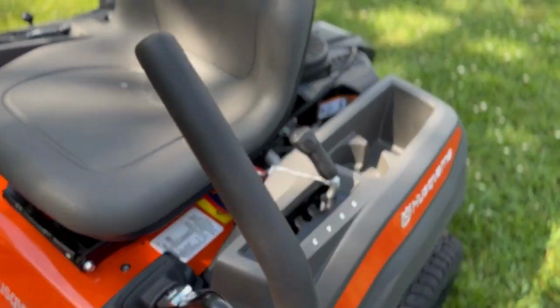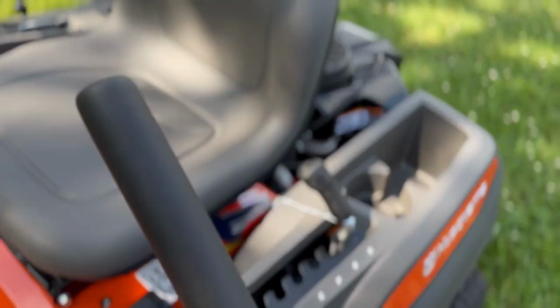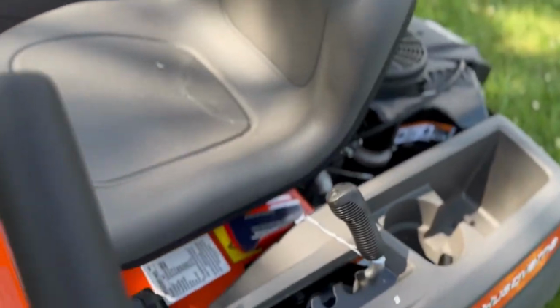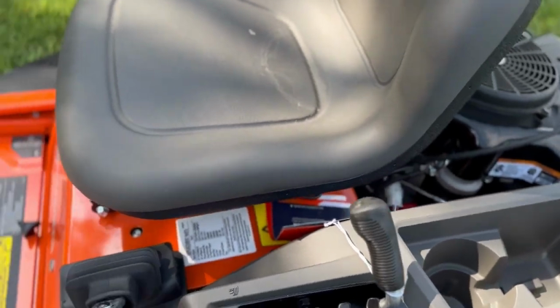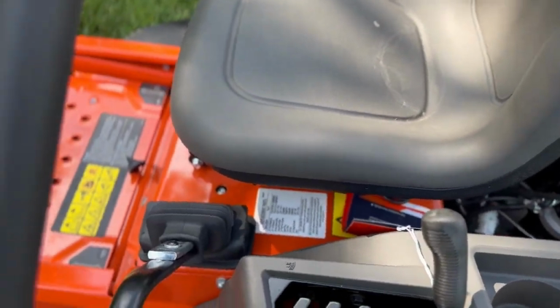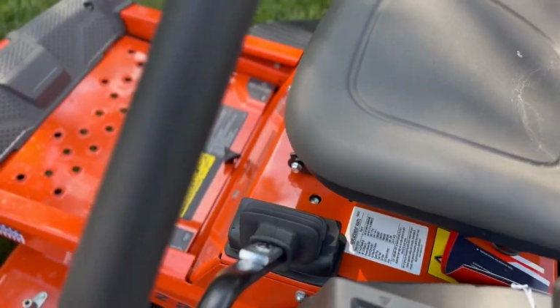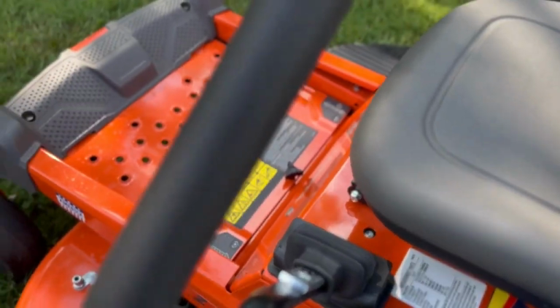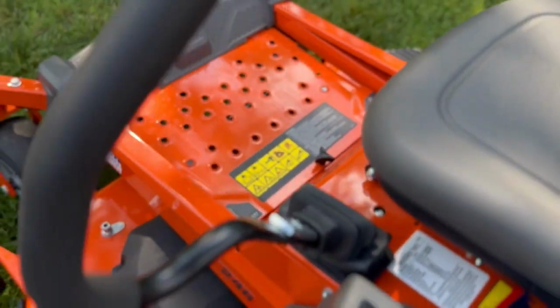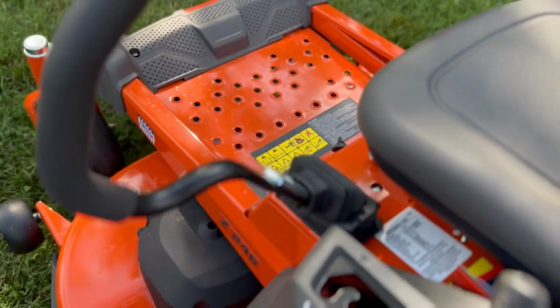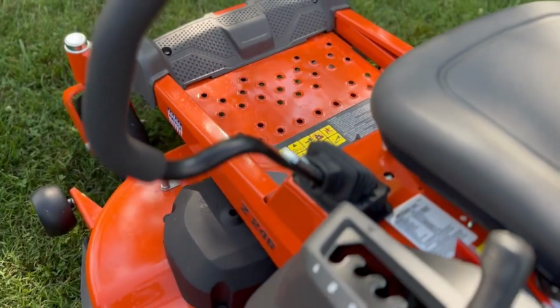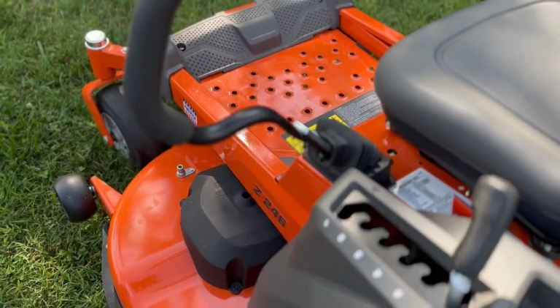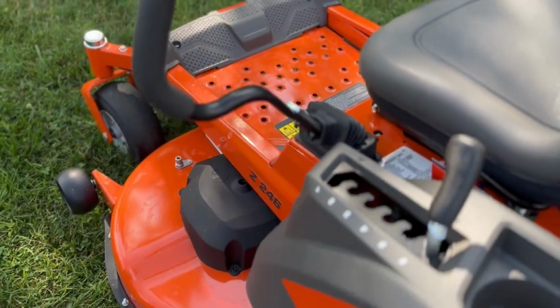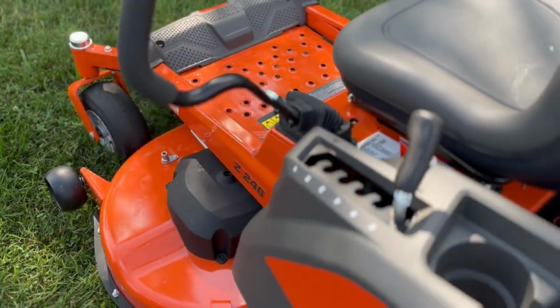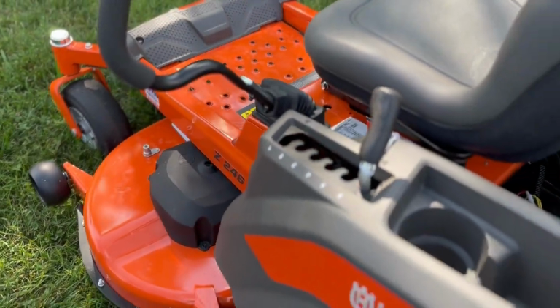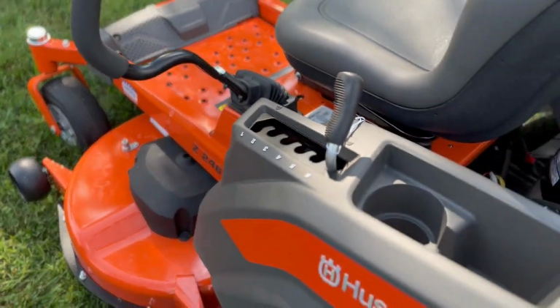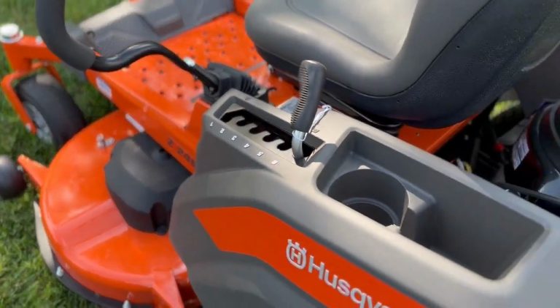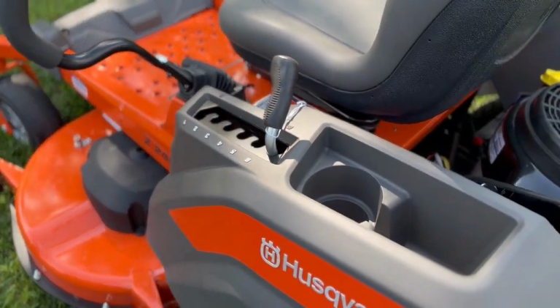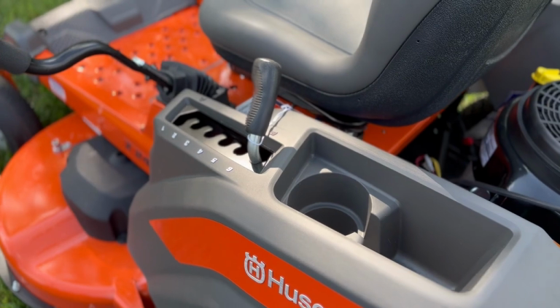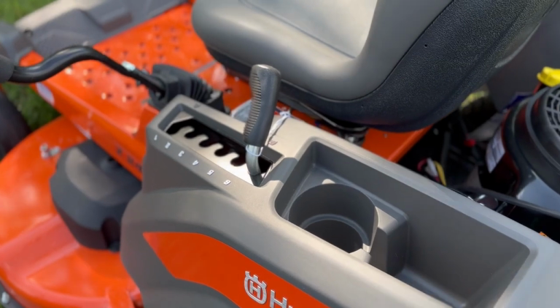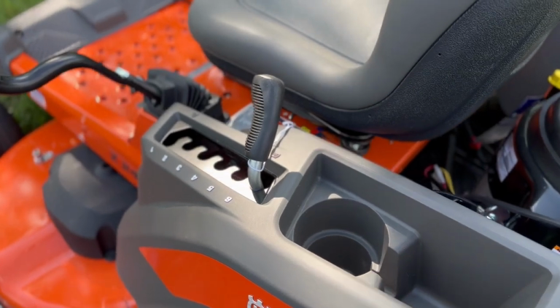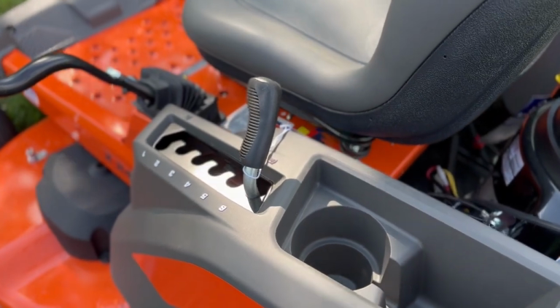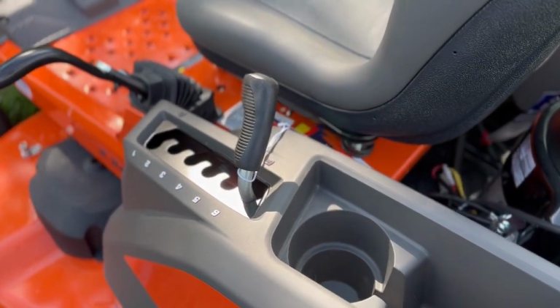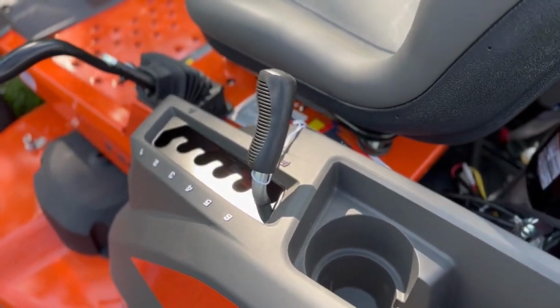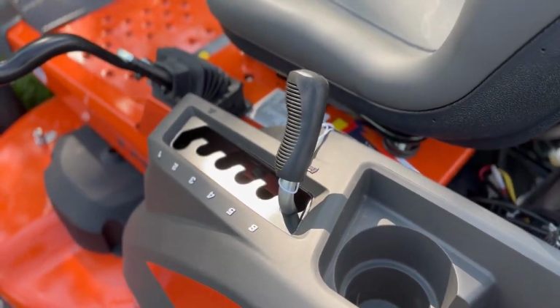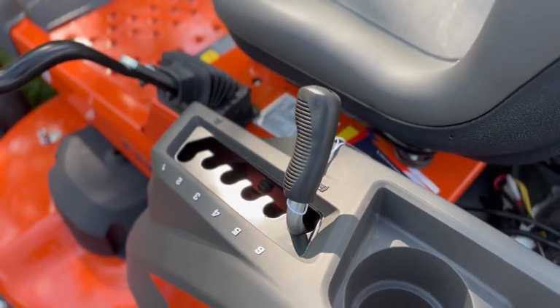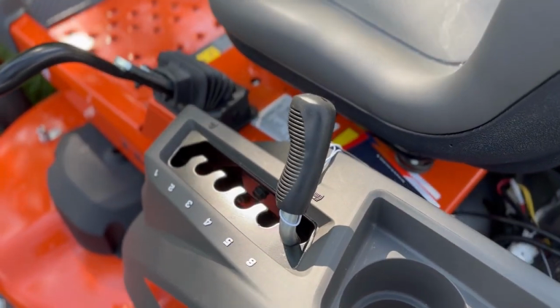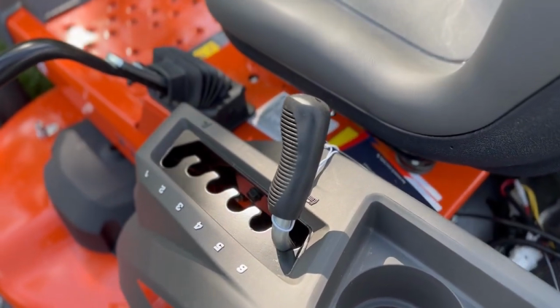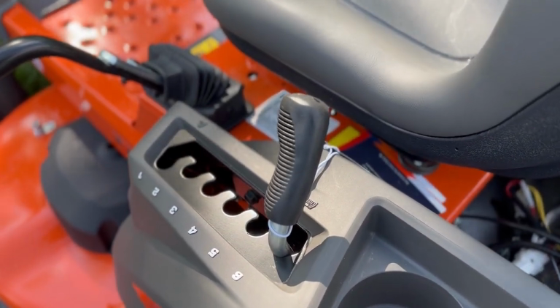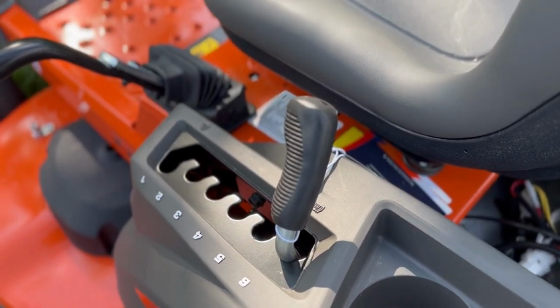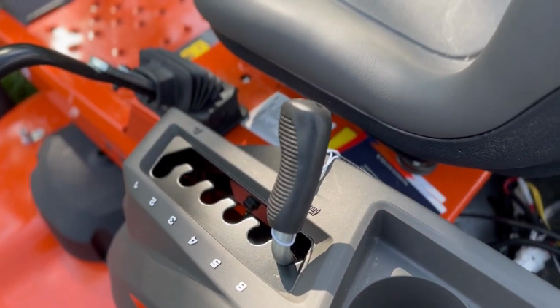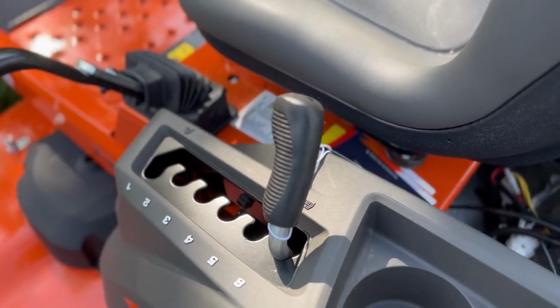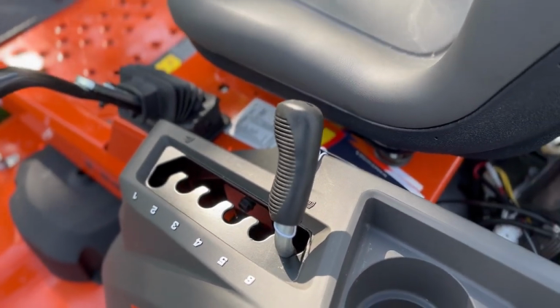It does have greasable aluminum spindles. Here we have your cutting height adjustment — that's going to give you cuts between an inch and a half and four inches.